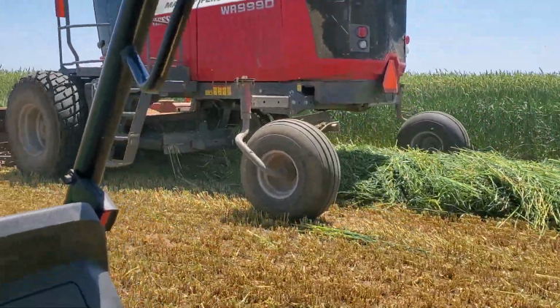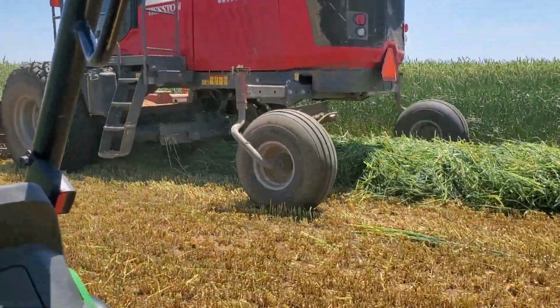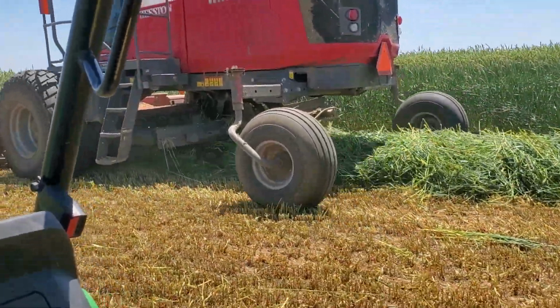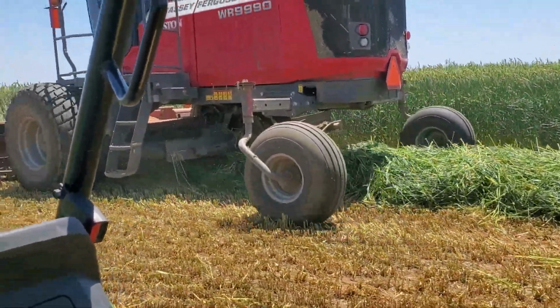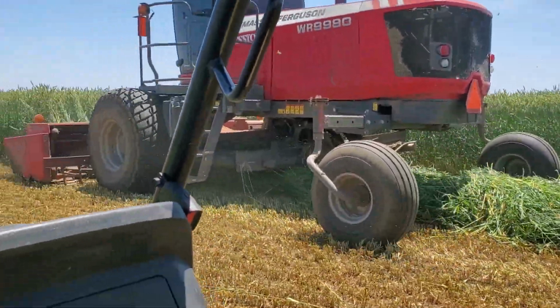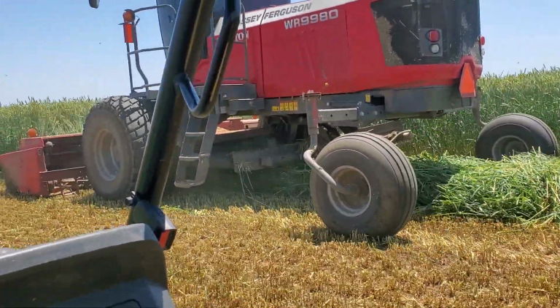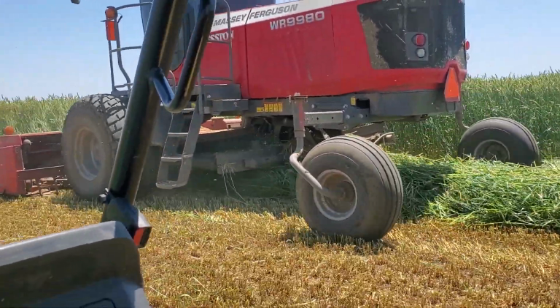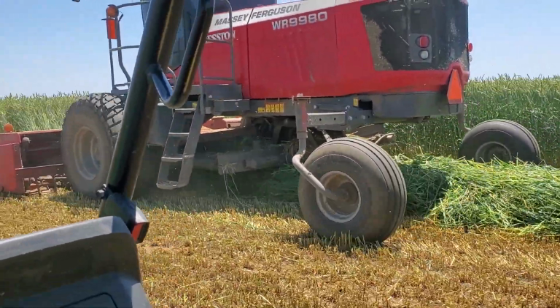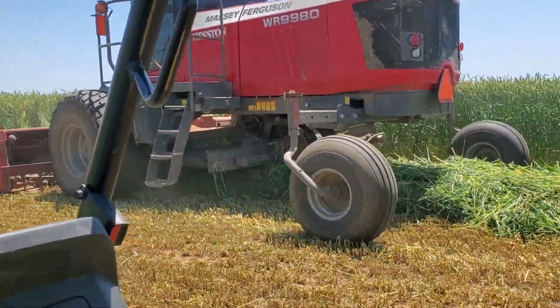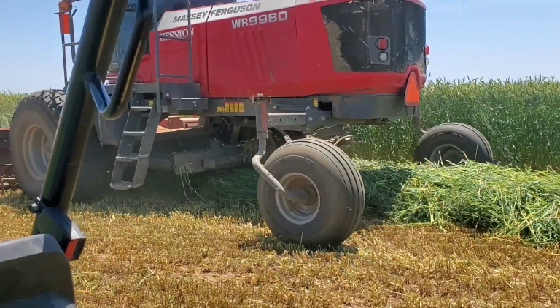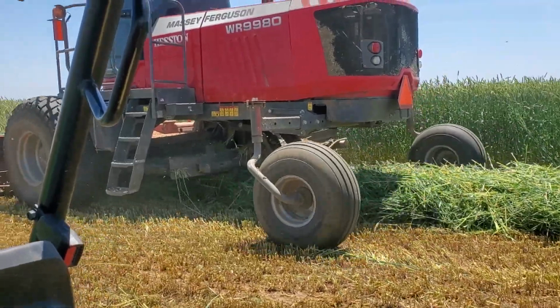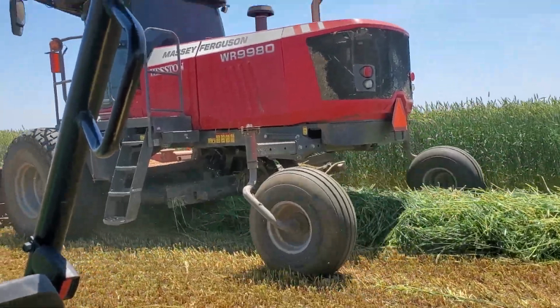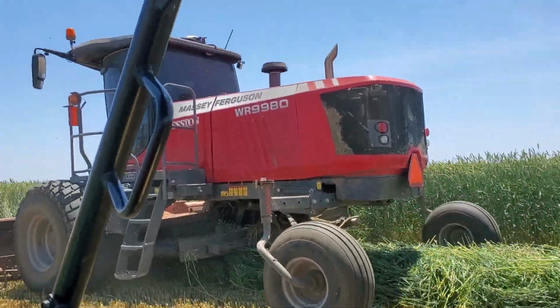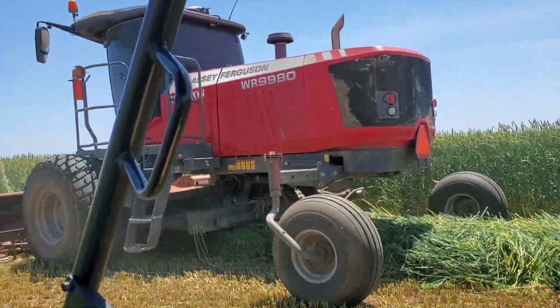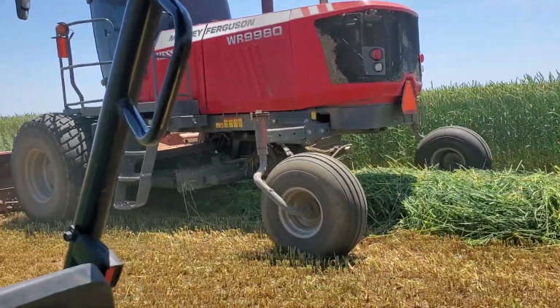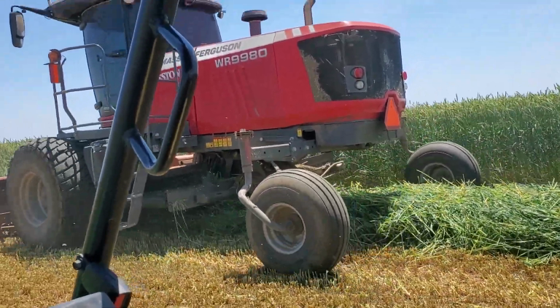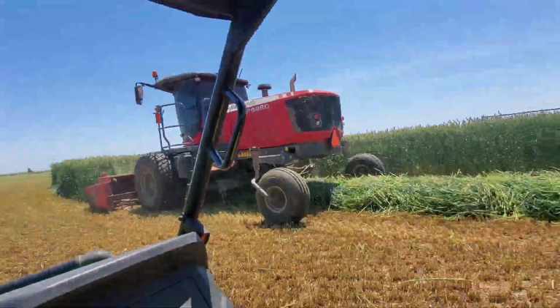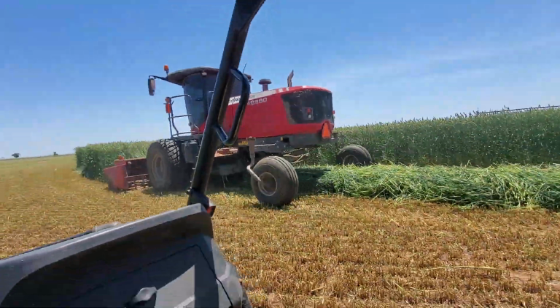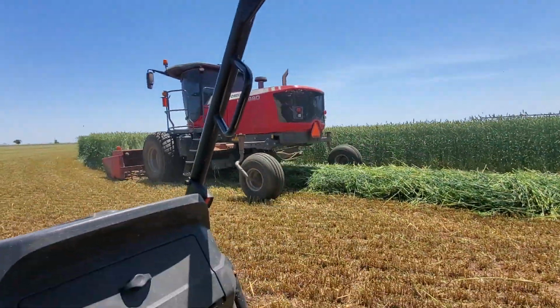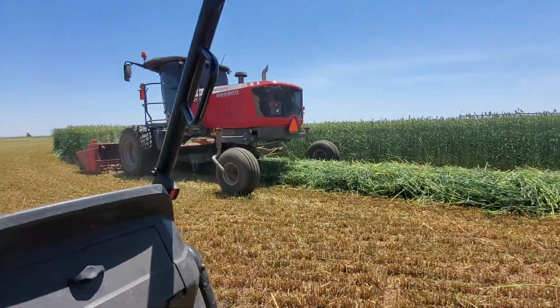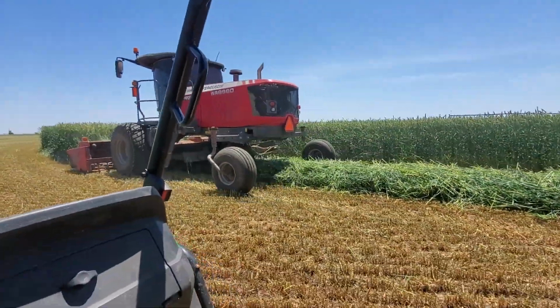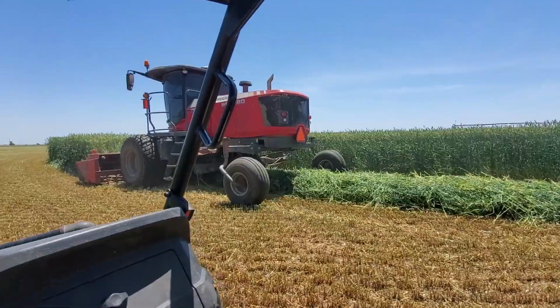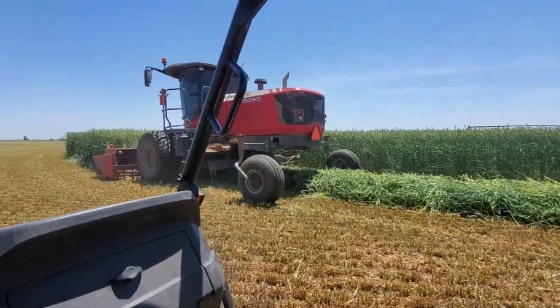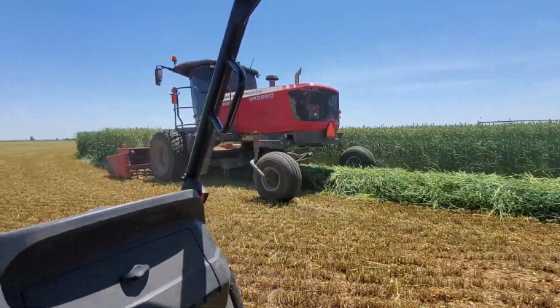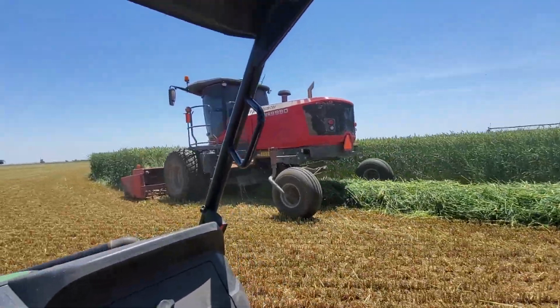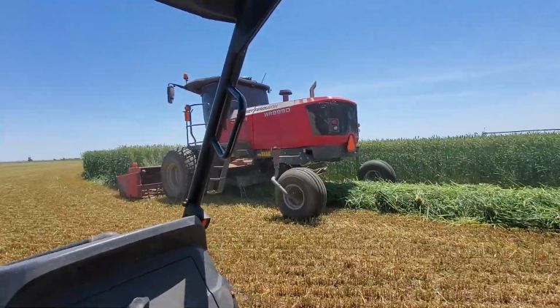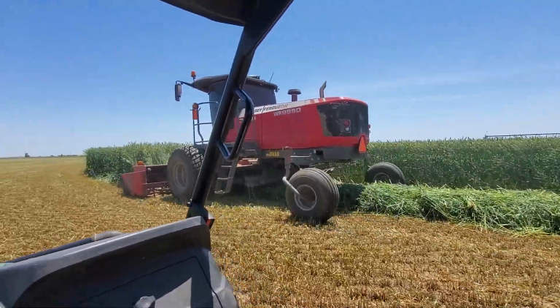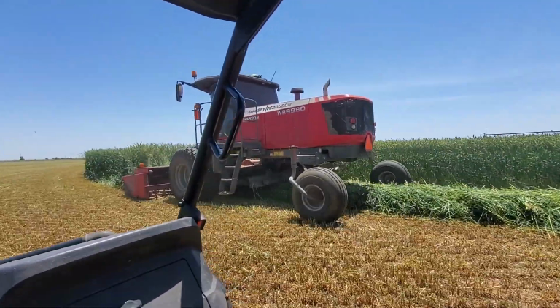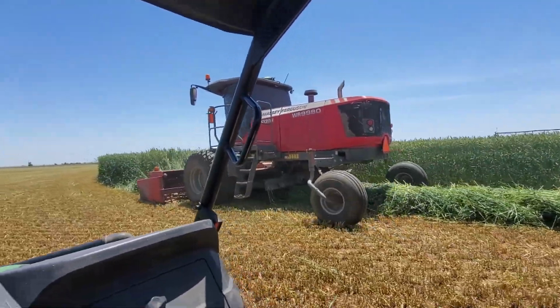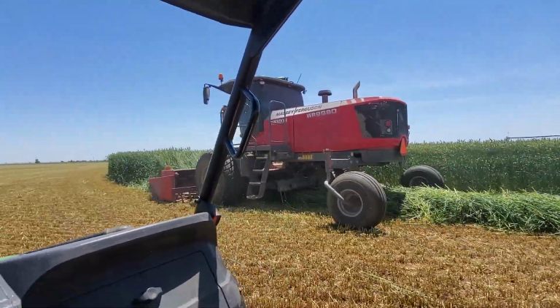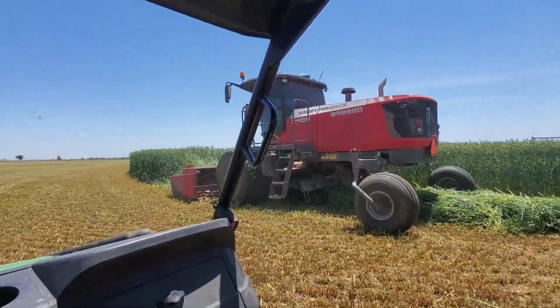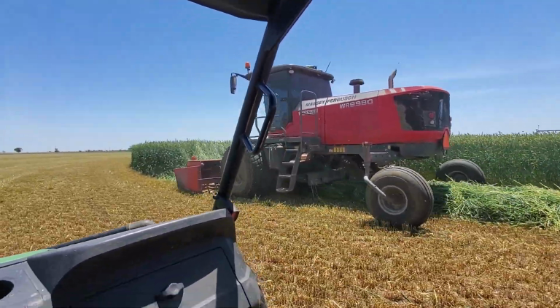We're back. We're swapping my triticale now — it's our last field to do. This stuff is just amazing. It's the best stuff we've ever had.